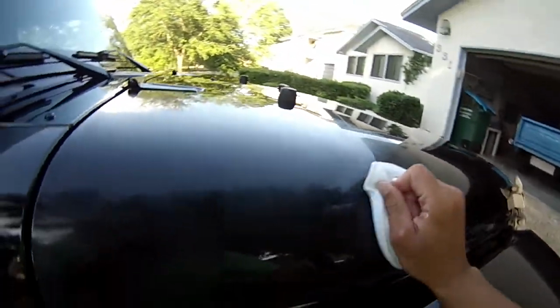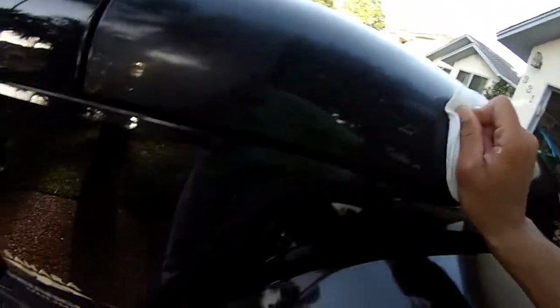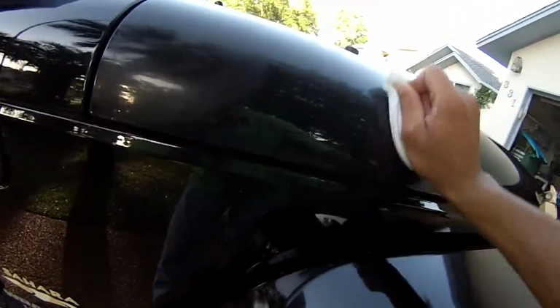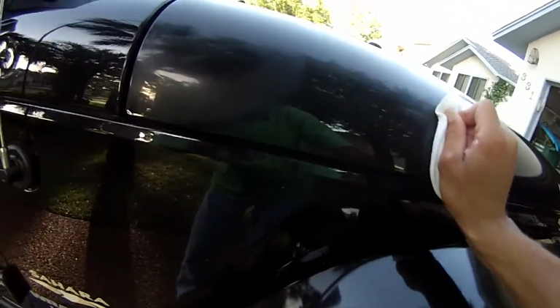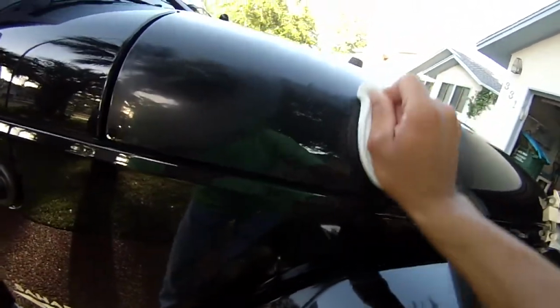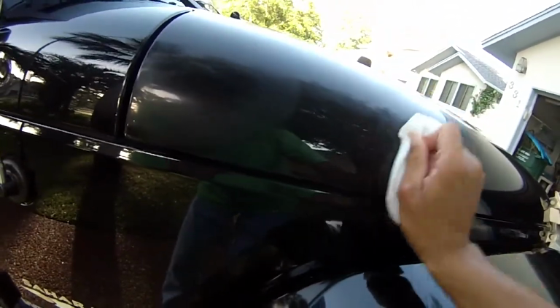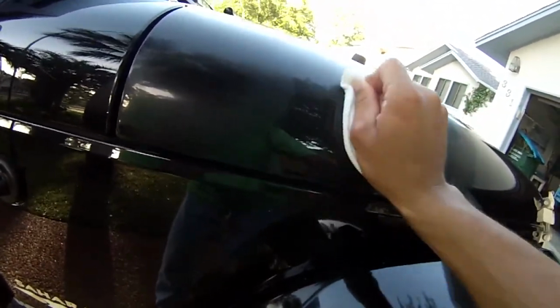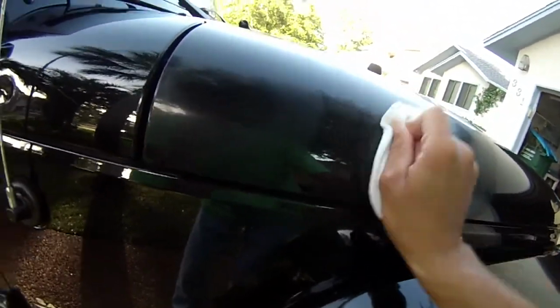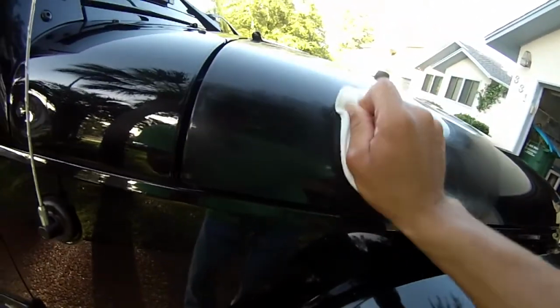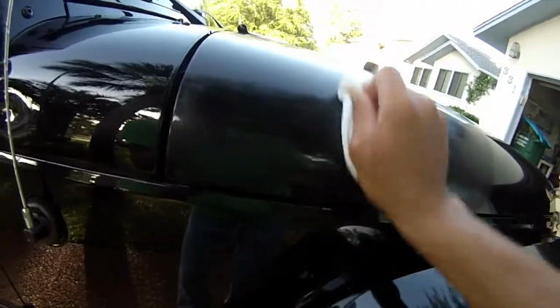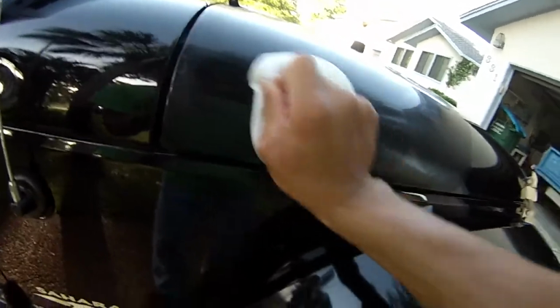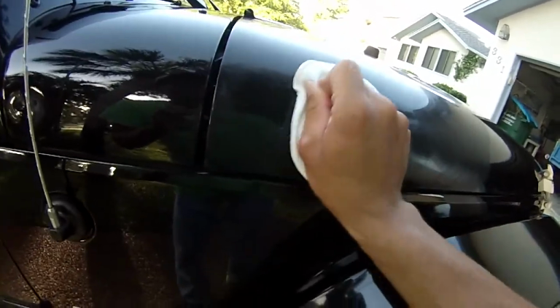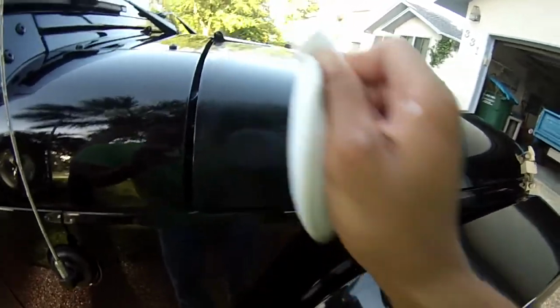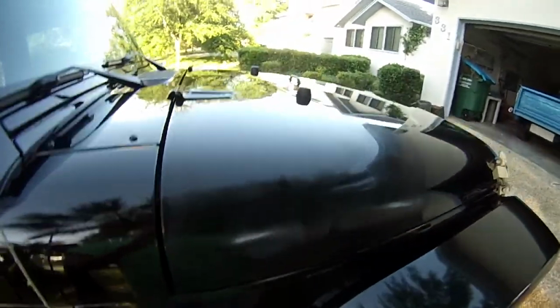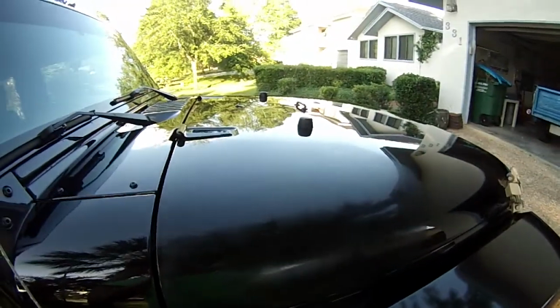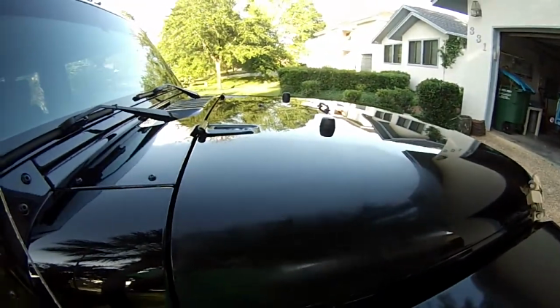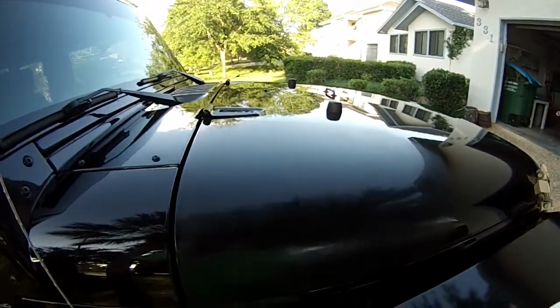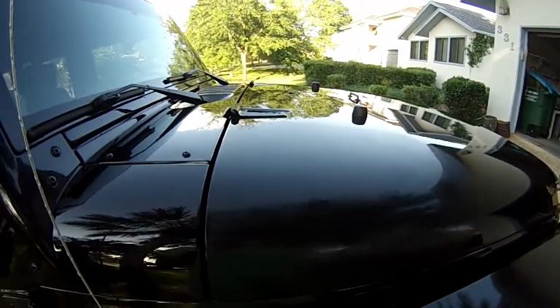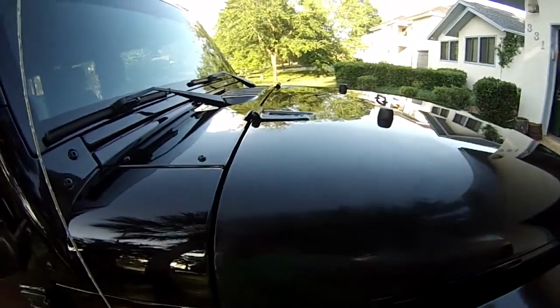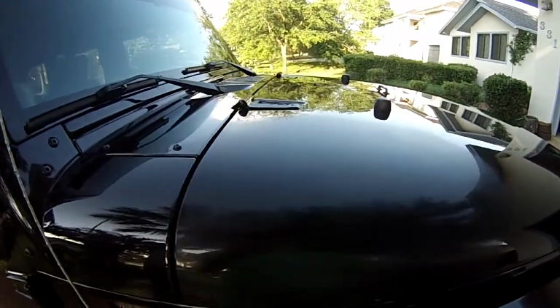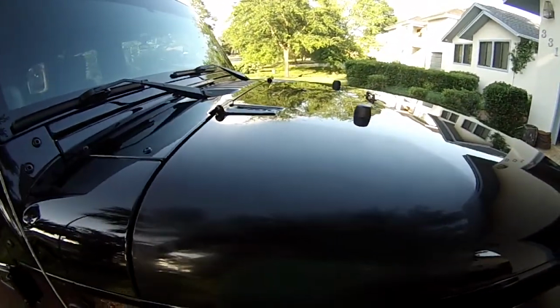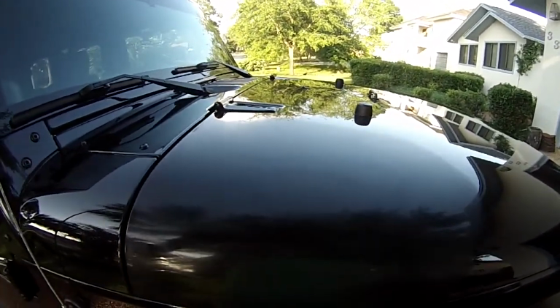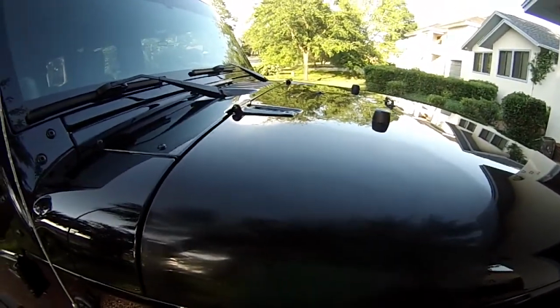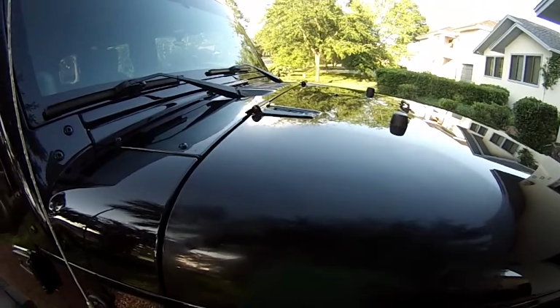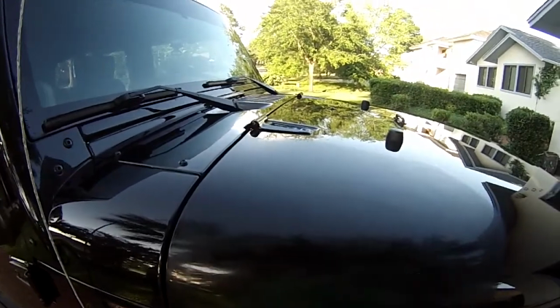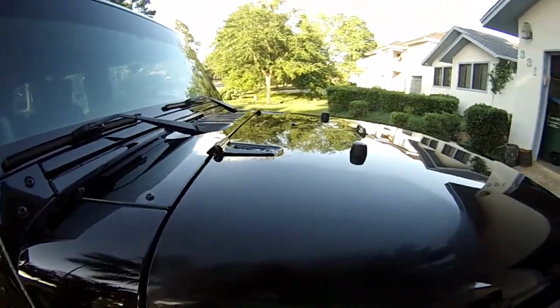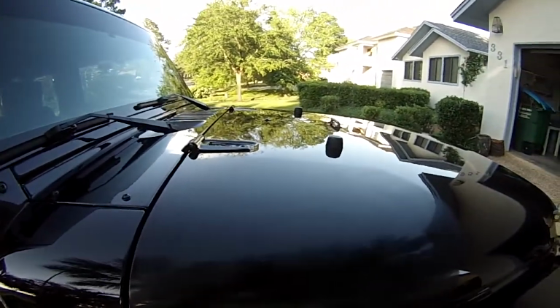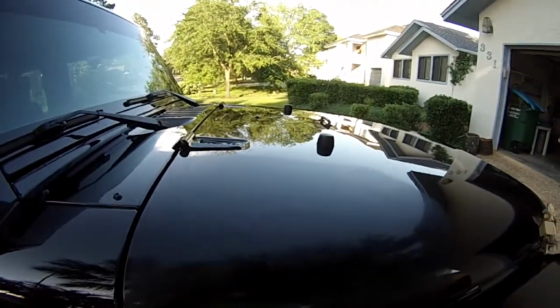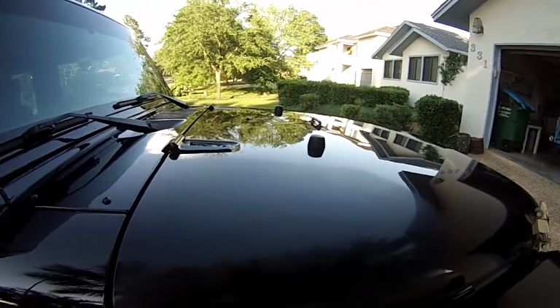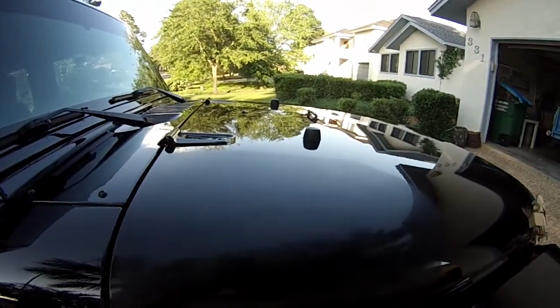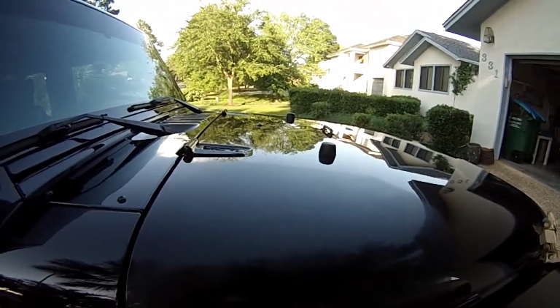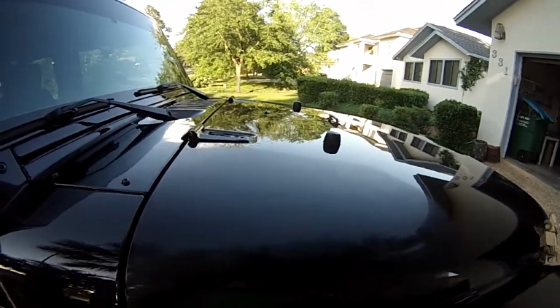A little bit goes a long way, and a little muscle really does the trick. Once you do sections like this, you're going to wait for this wax to dry — it'll become a little flaky. Wipe it off with your towel and you'll have a nice clean section on your vehicle.